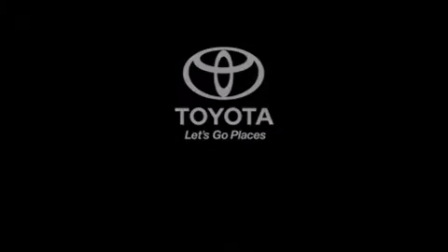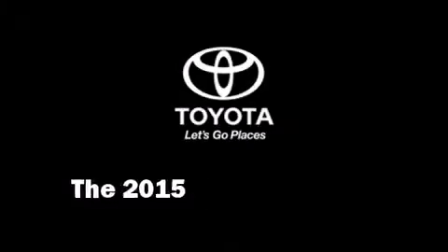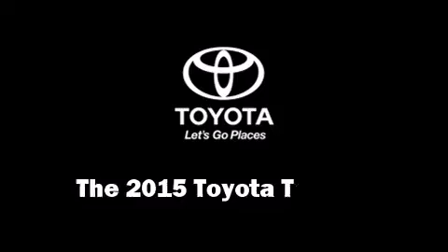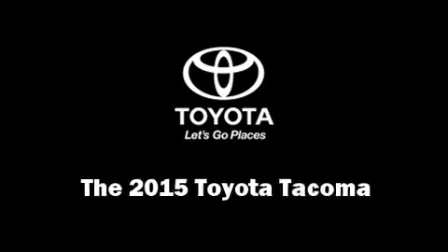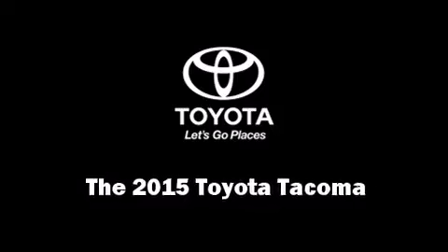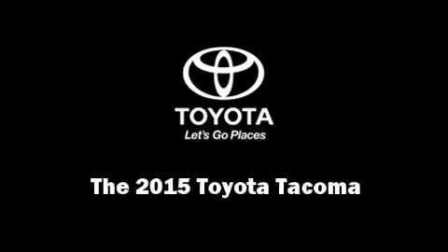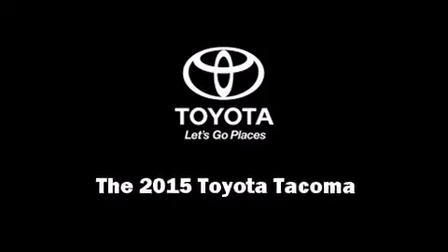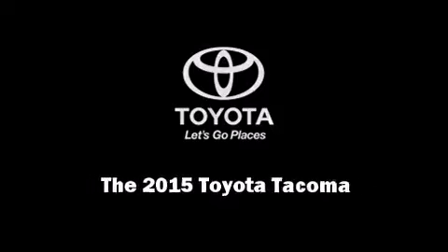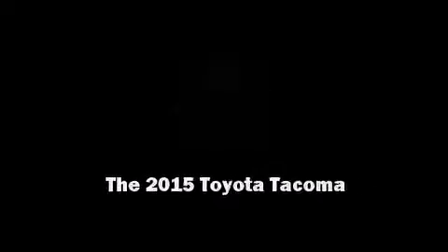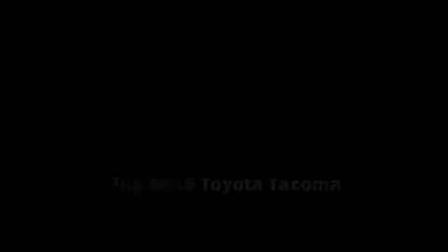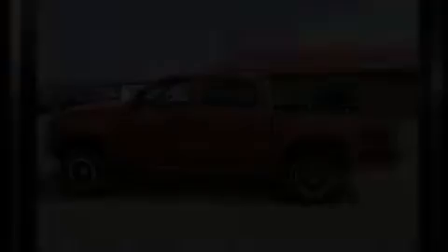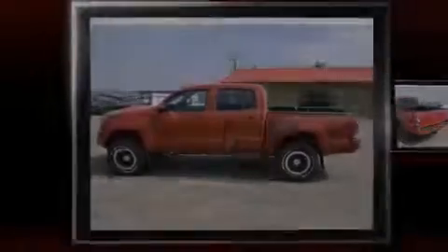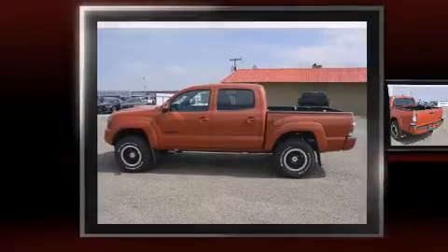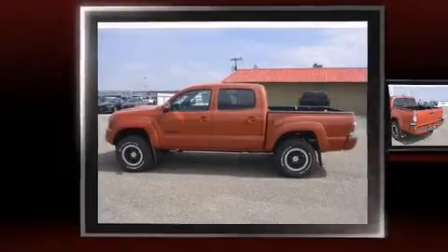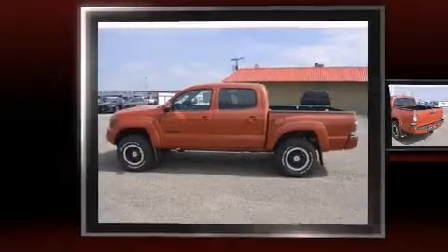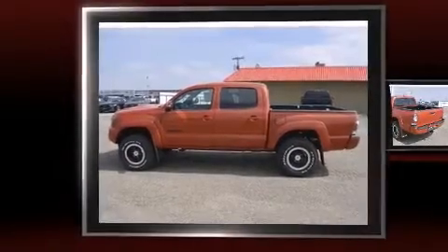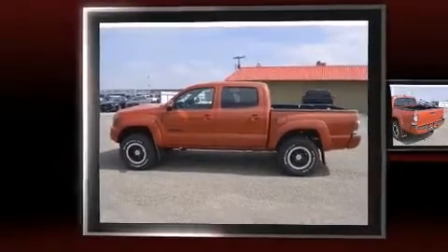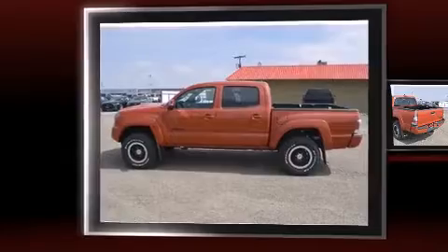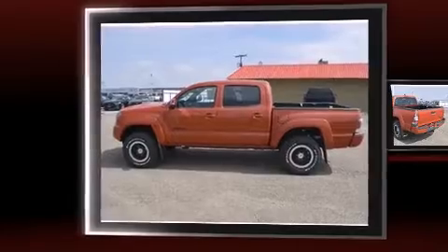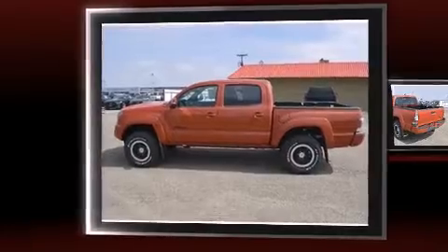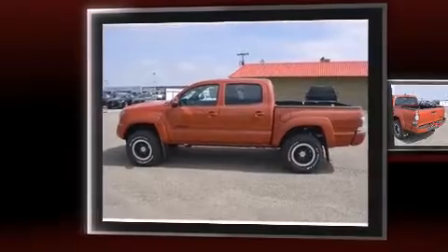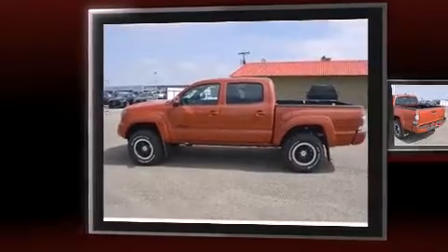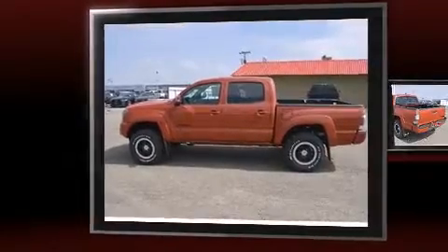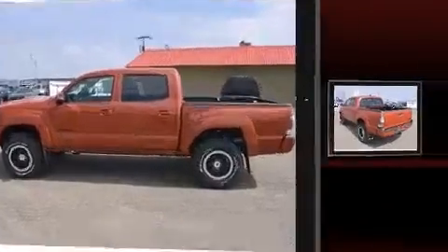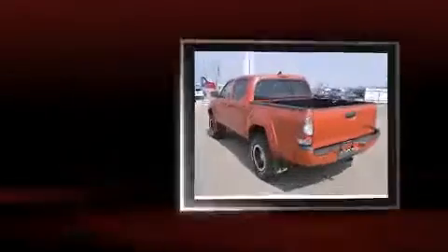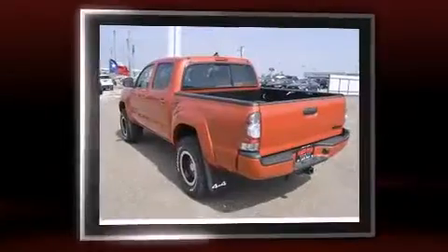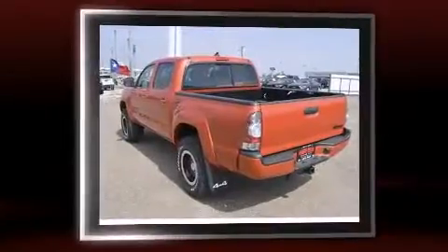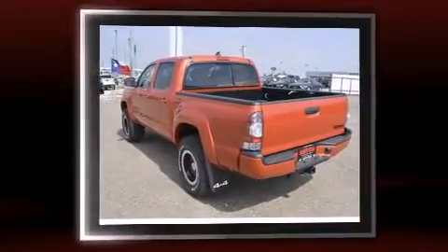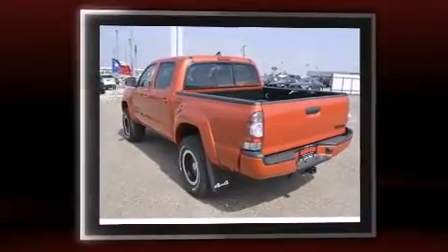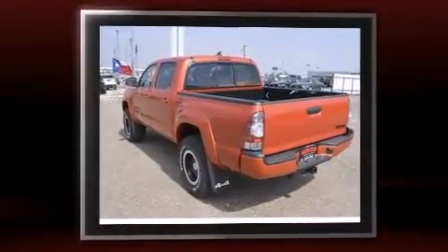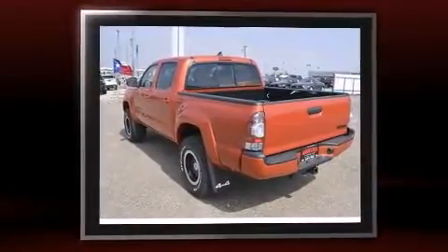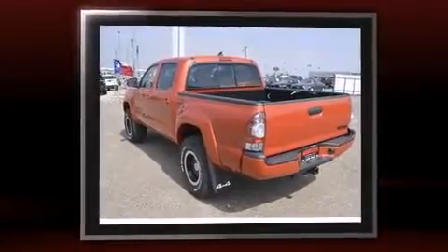Outstanding design defines the 2015 Toyota Tacoma. This four-door, five-passenger truck leads among competitors in its segment.